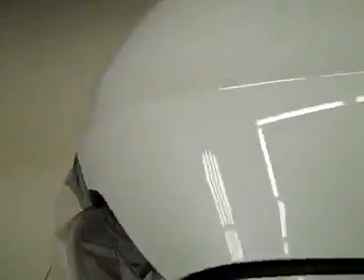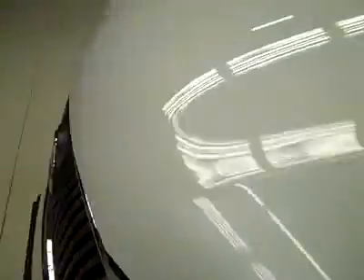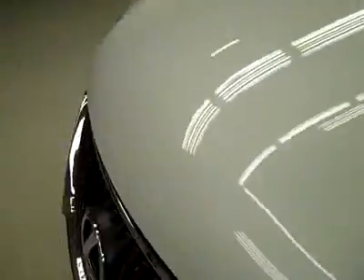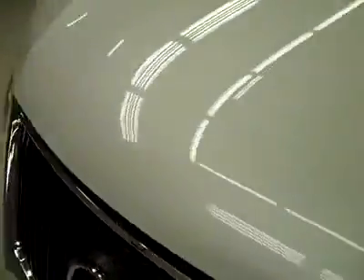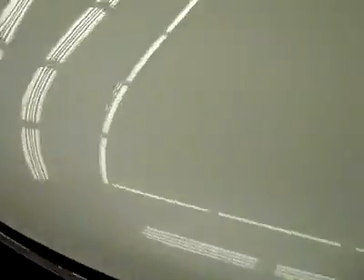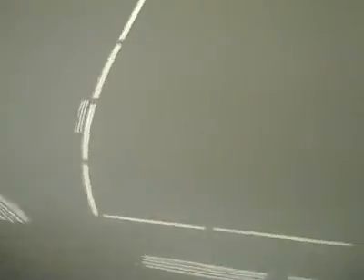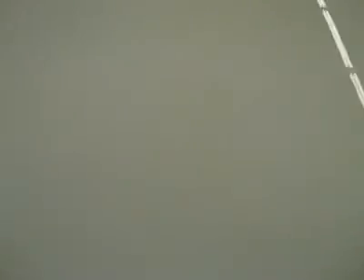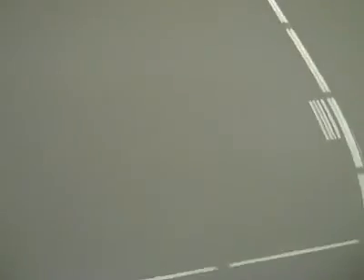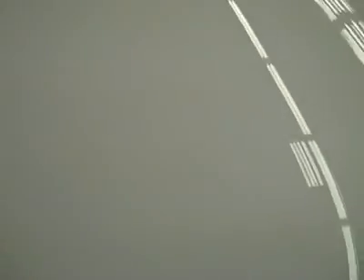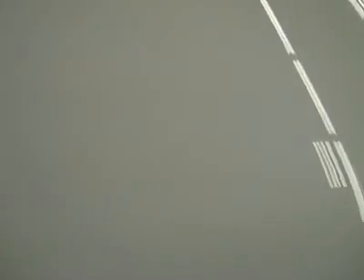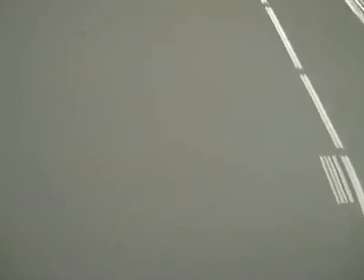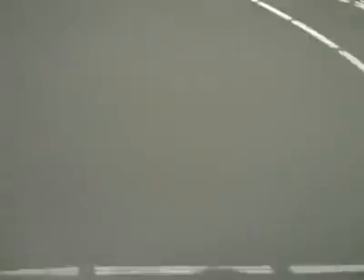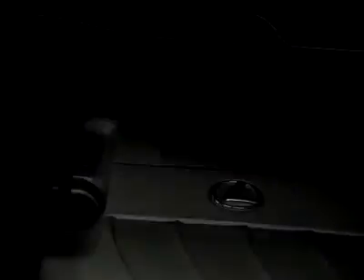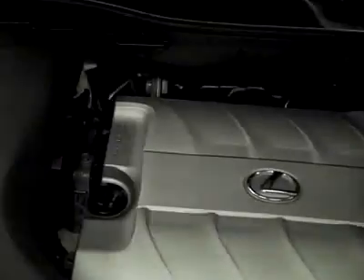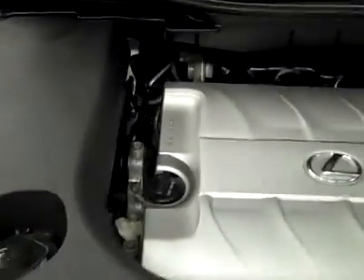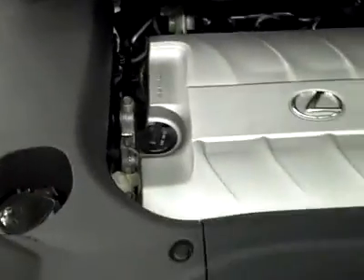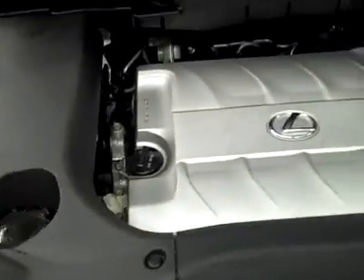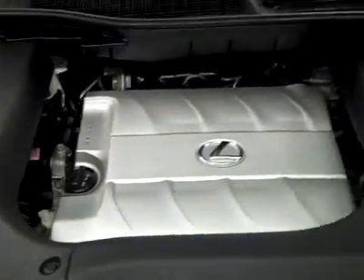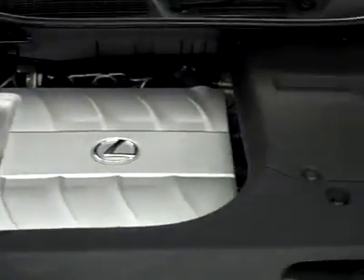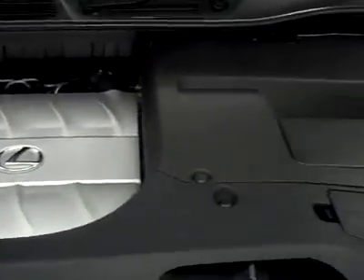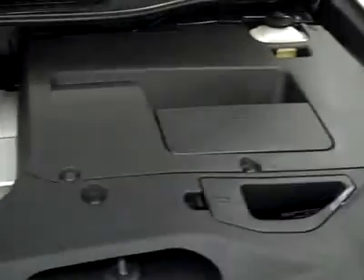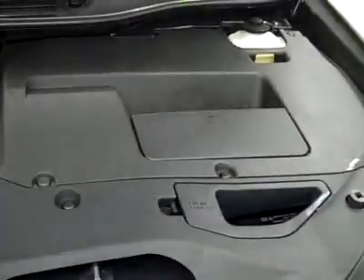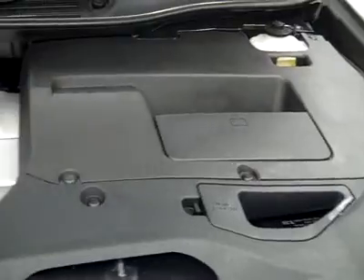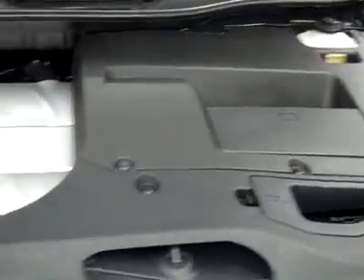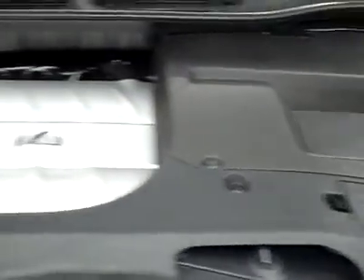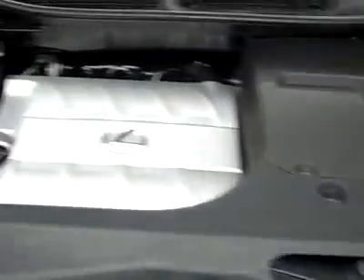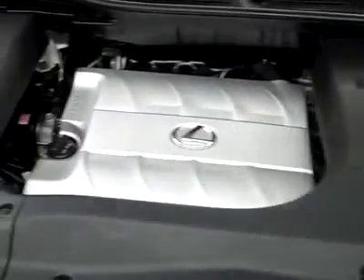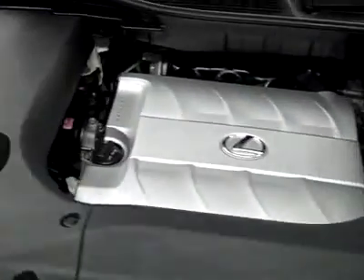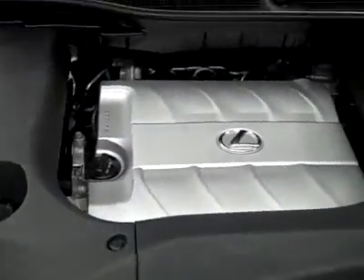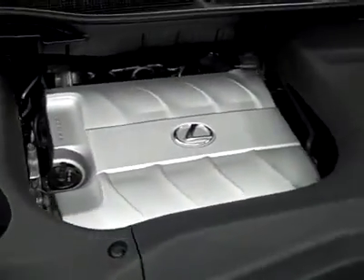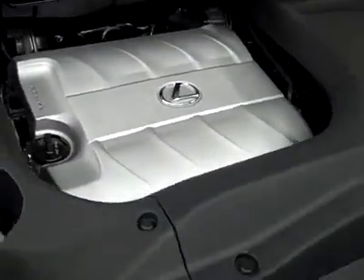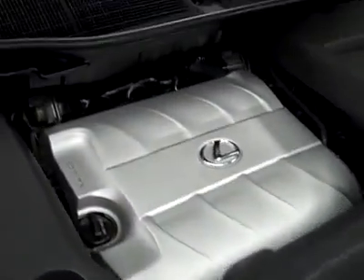It's beeping because I took the key outside of it. Under the hood, very trim, clean engine compartment — and as you can hear, running very smoothly.